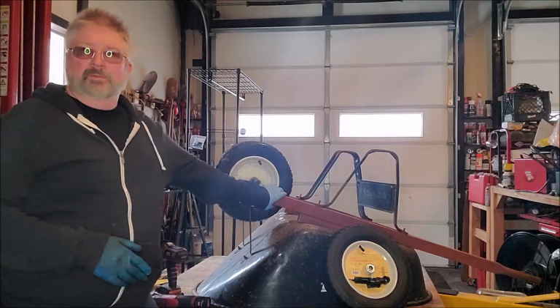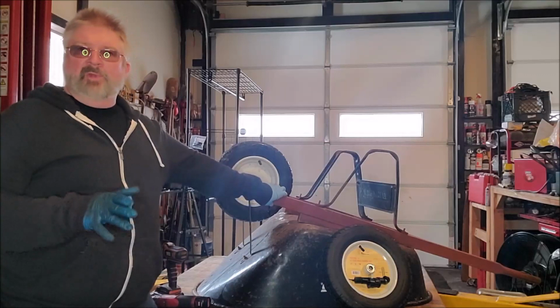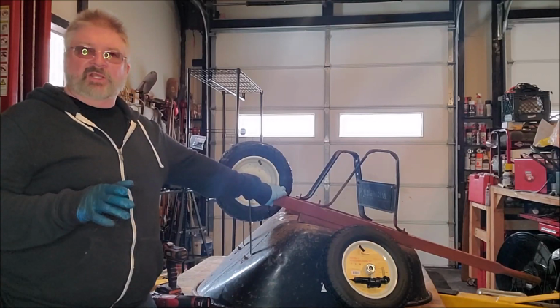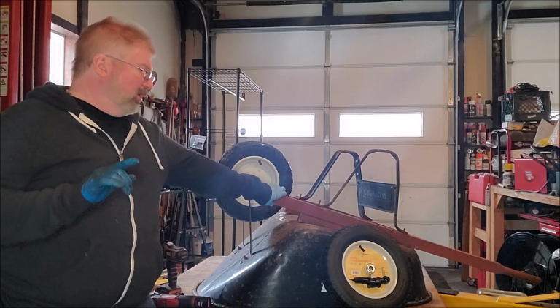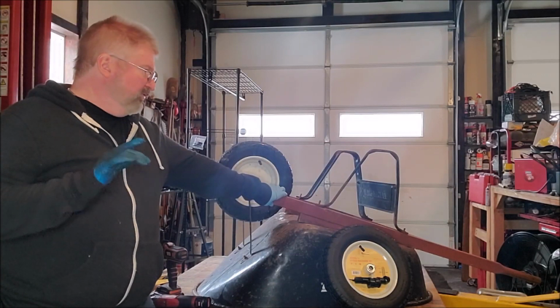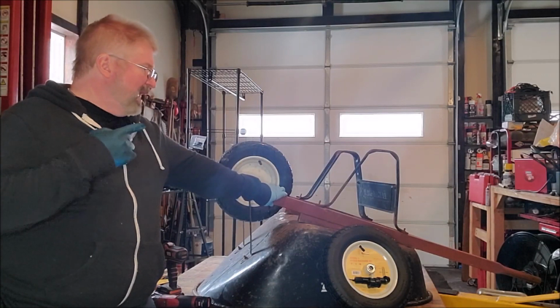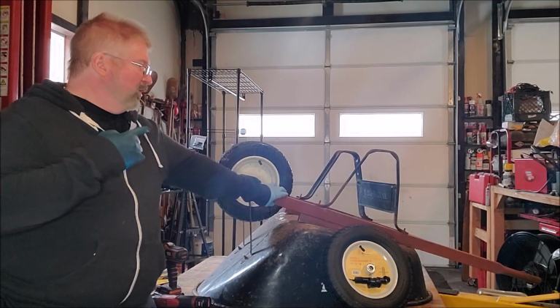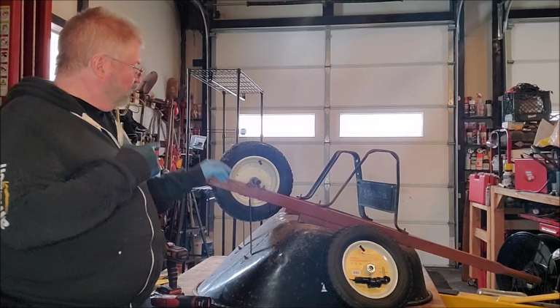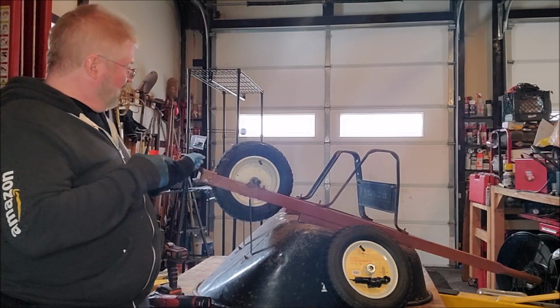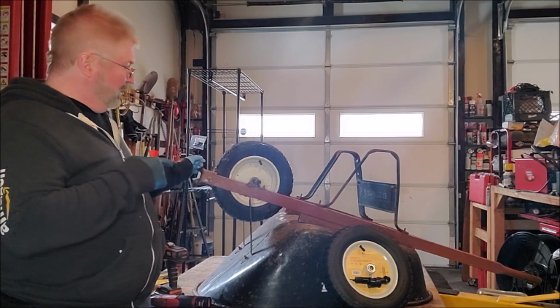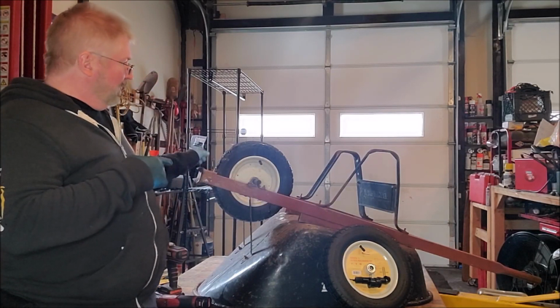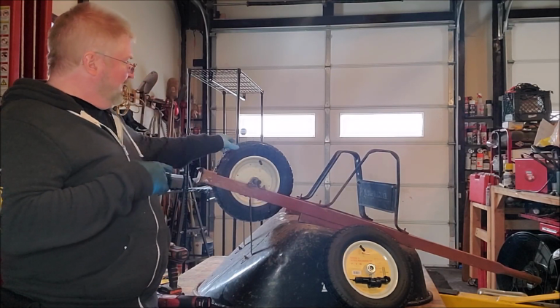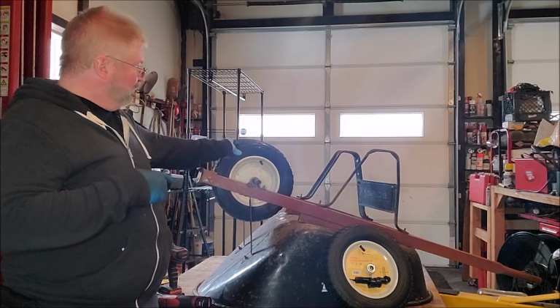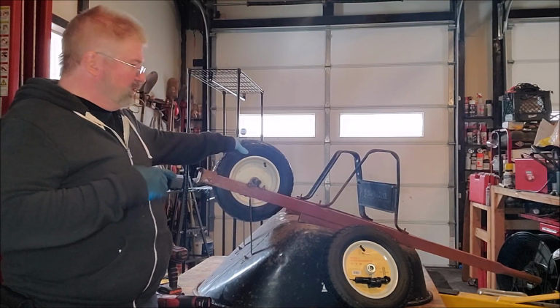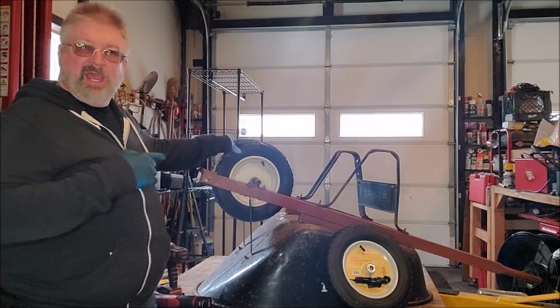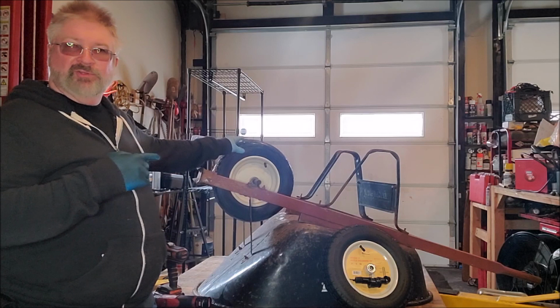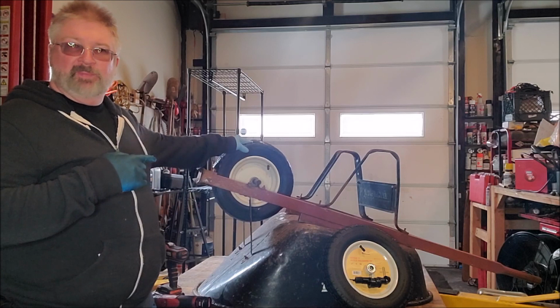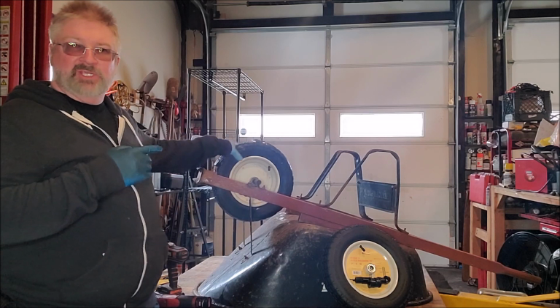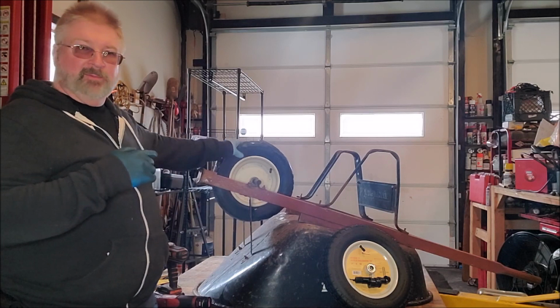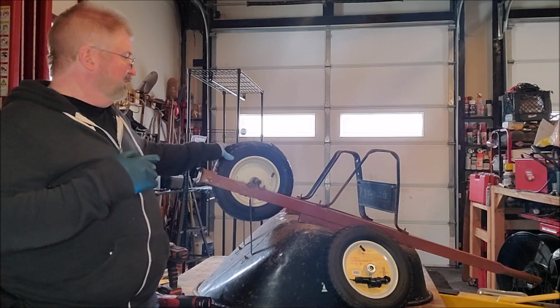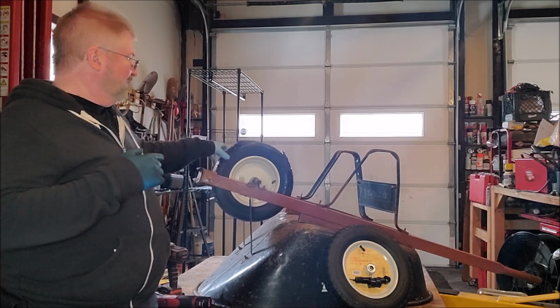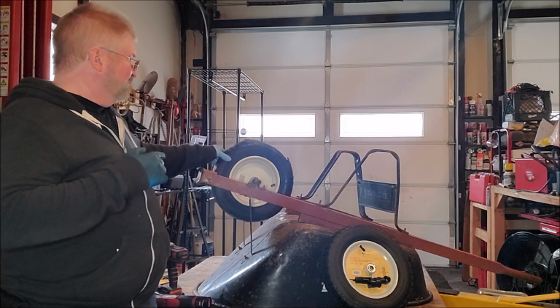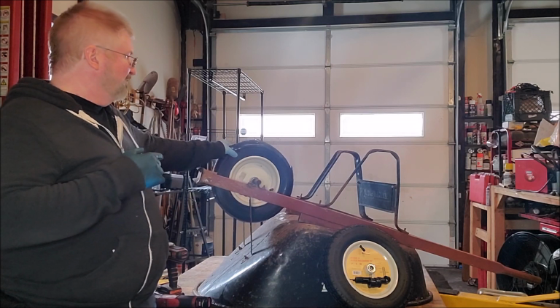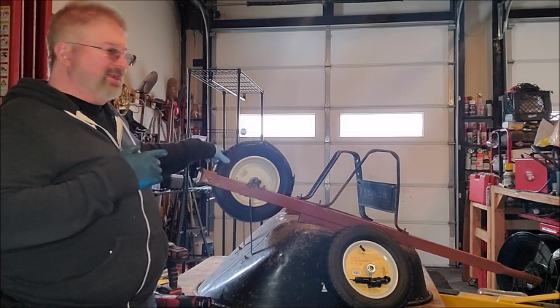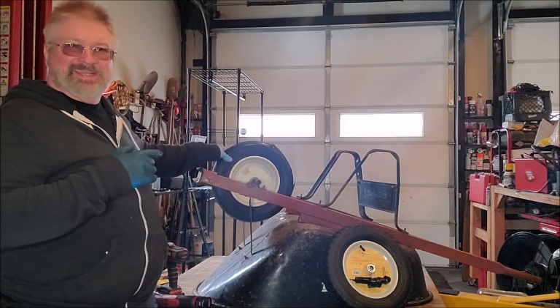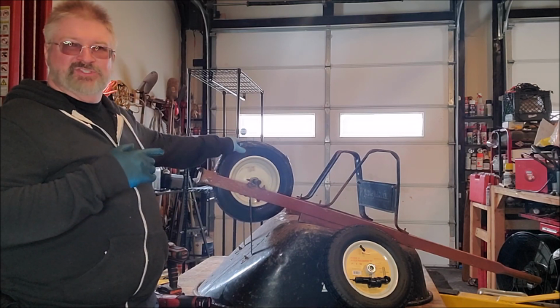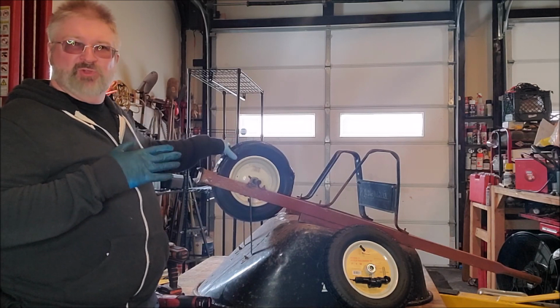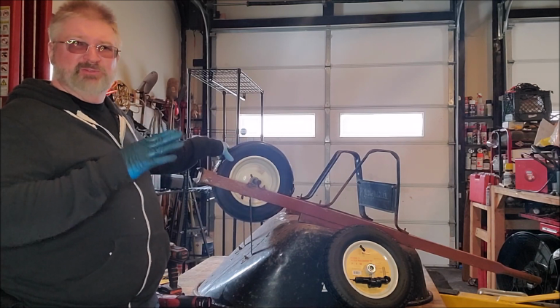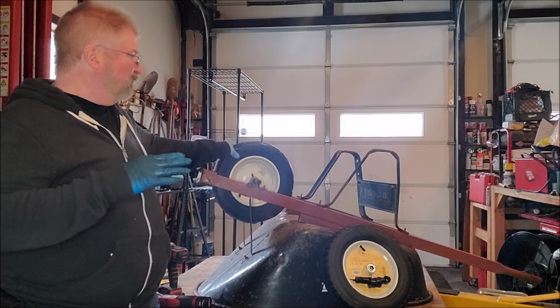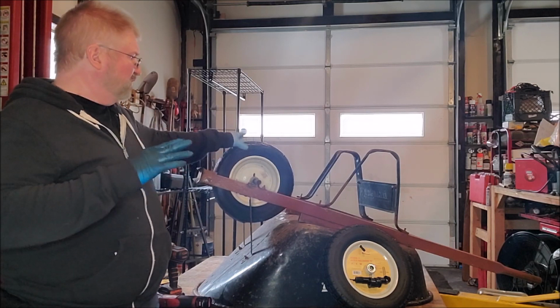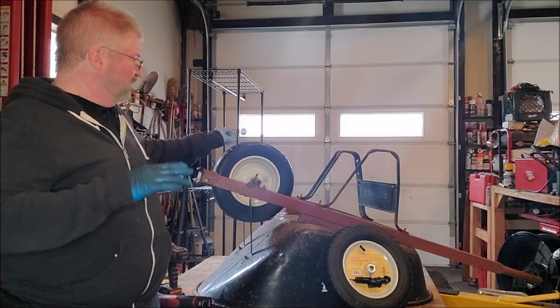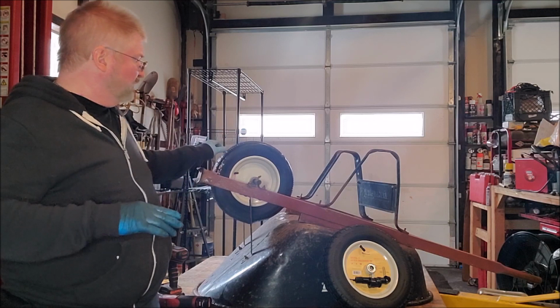Hey, Brian from Gatchimal Hall. If you have an older wheelbarrow, inevitably your tires are basically going to get dry rotted, get destroyed, lose air pressure — all nine yards.